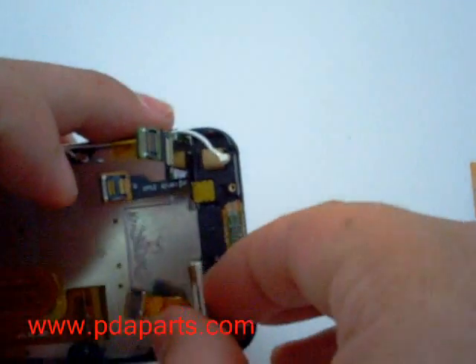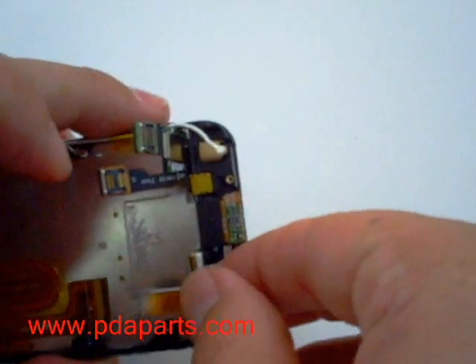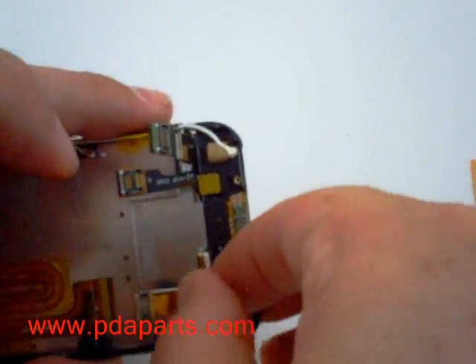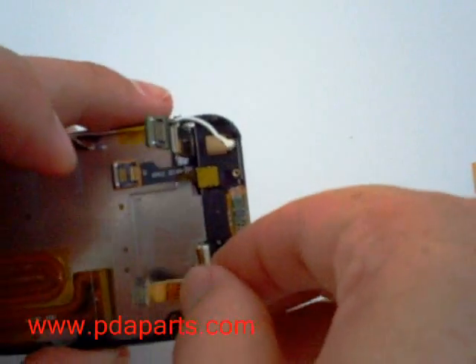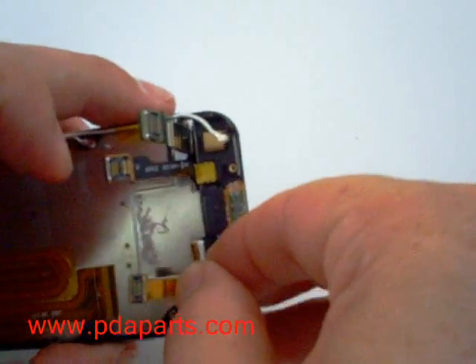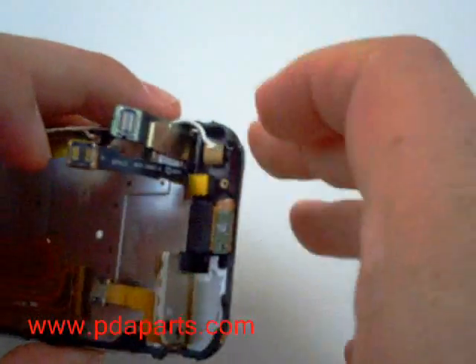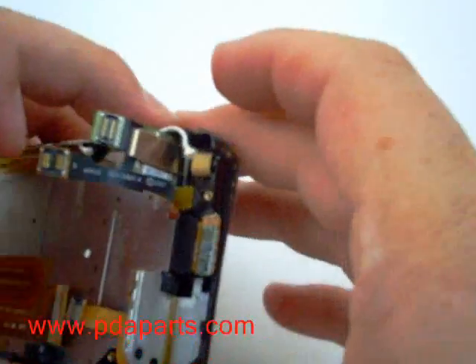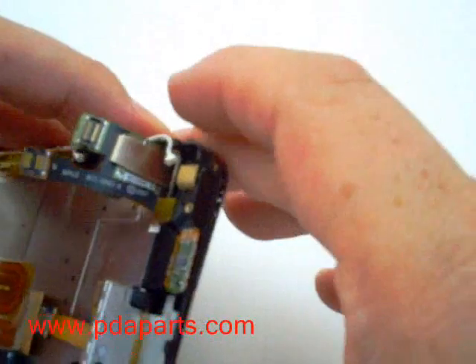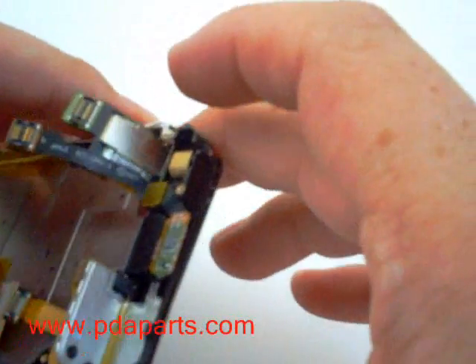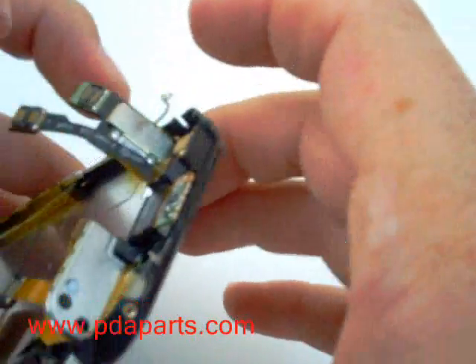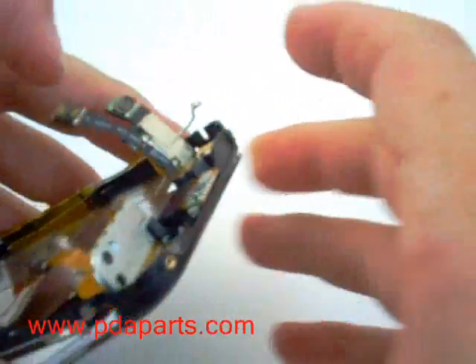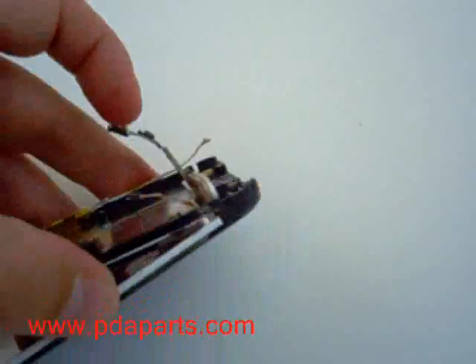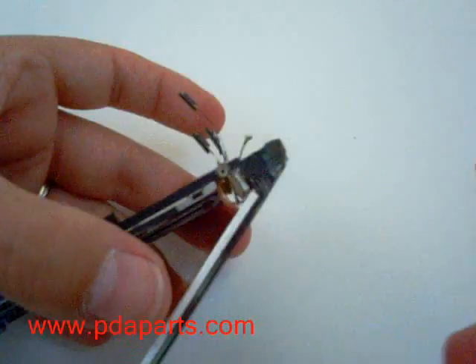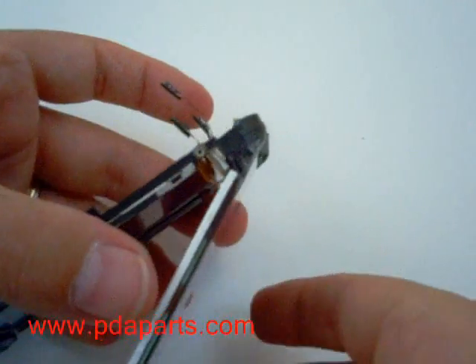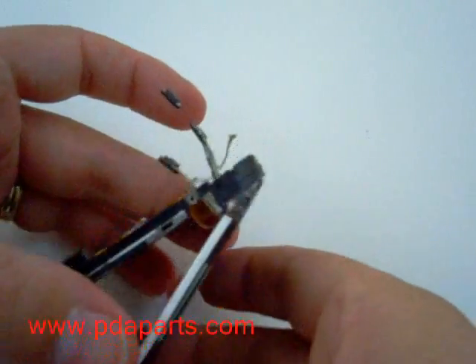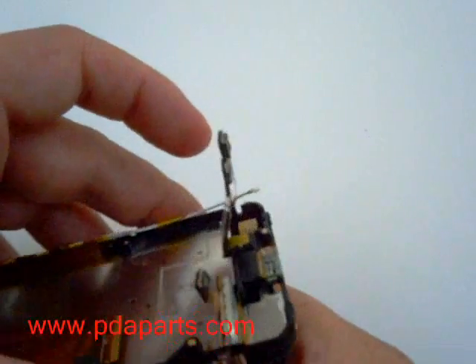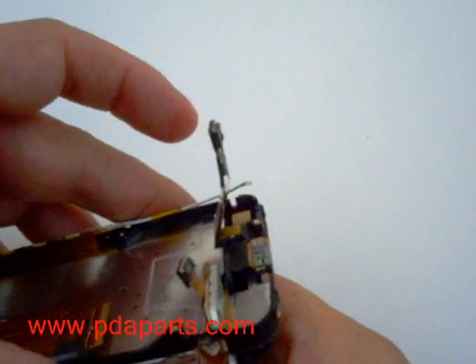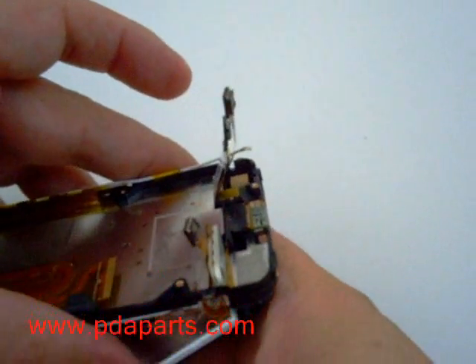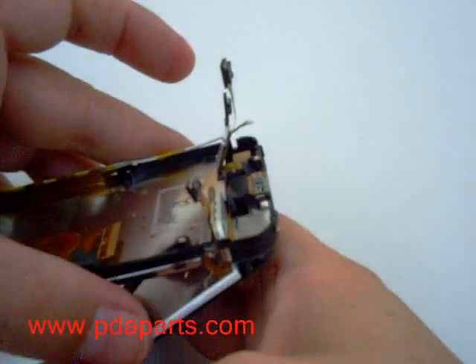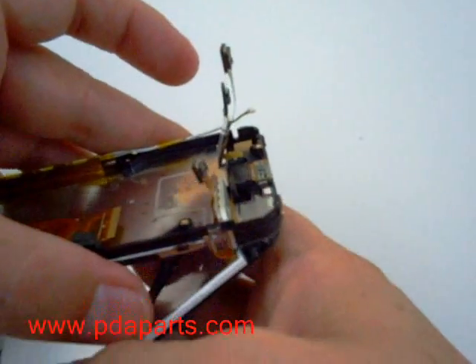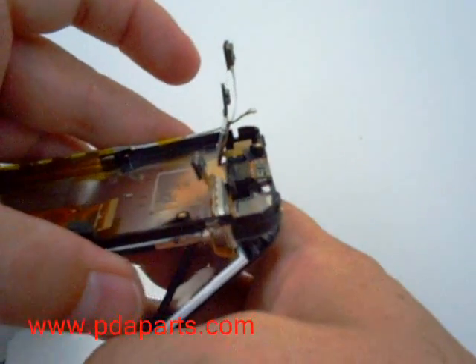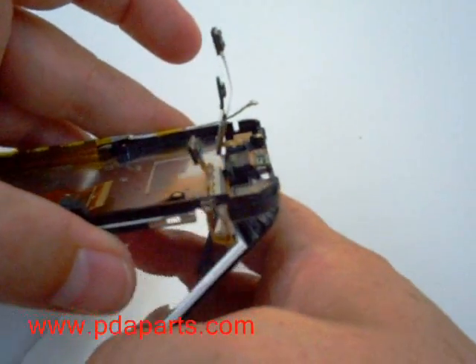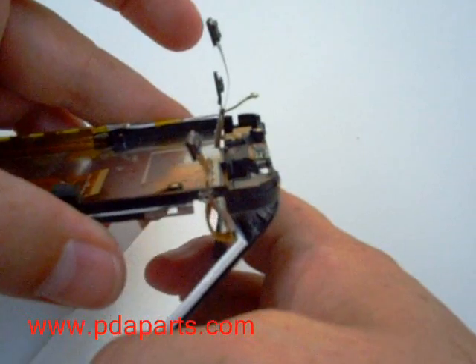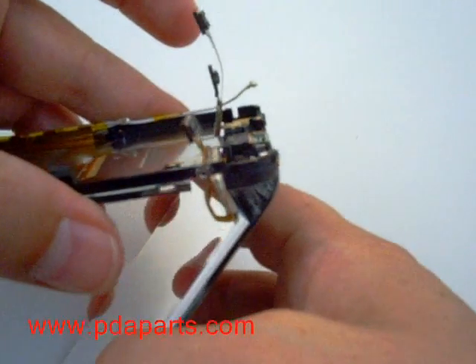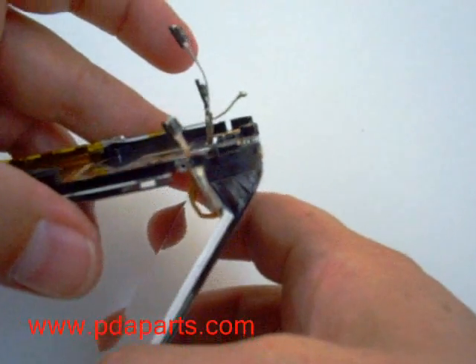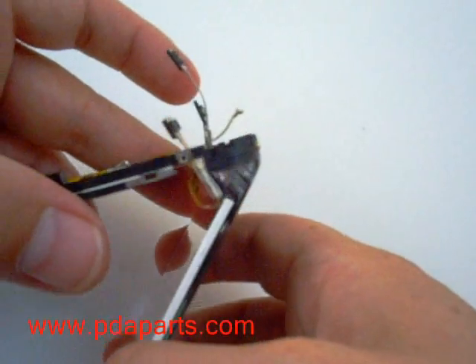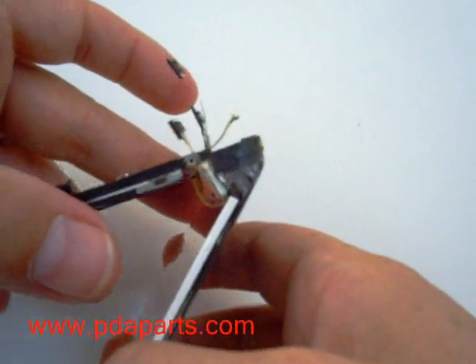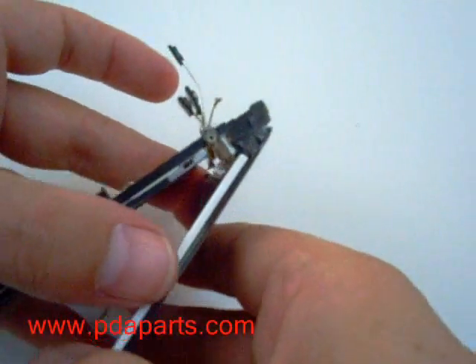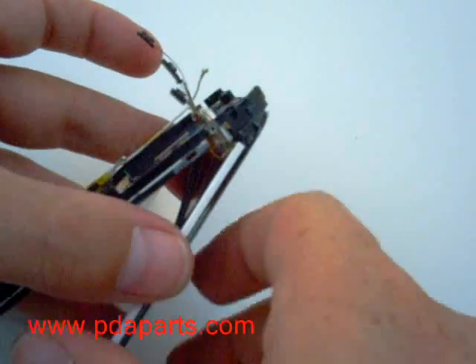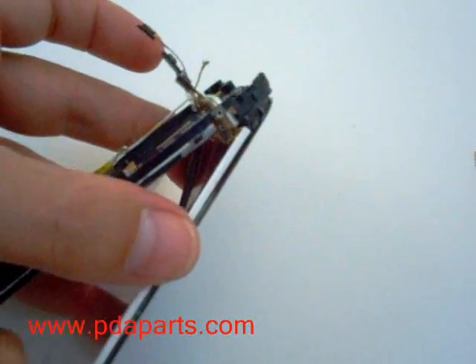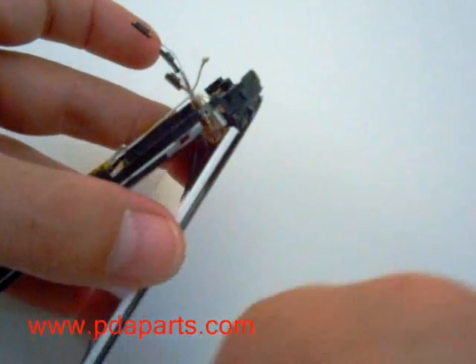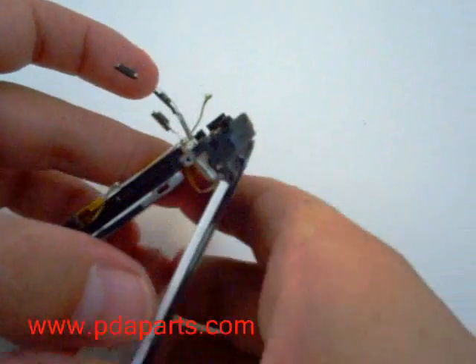There are also several cables that are interwound through the frame. As you are taking the LCD and the digitizer, the cables will come through. Be very careful.